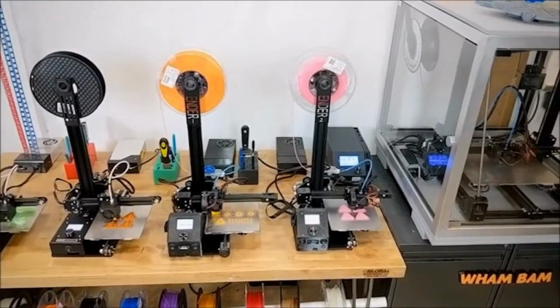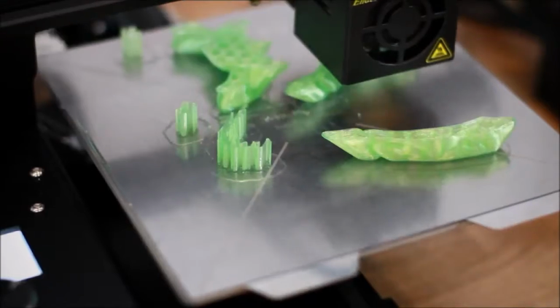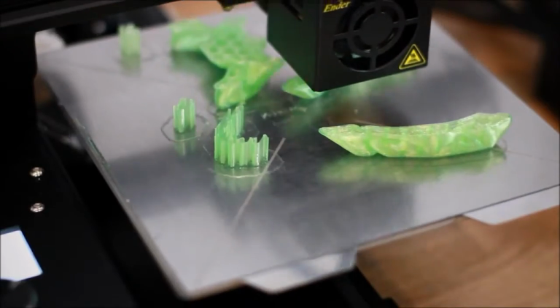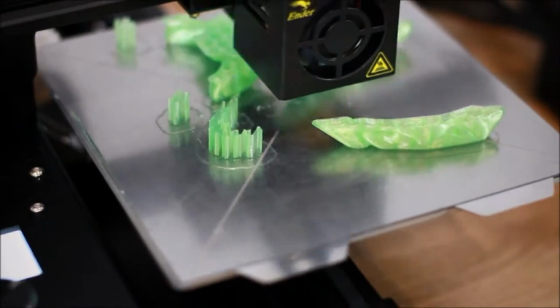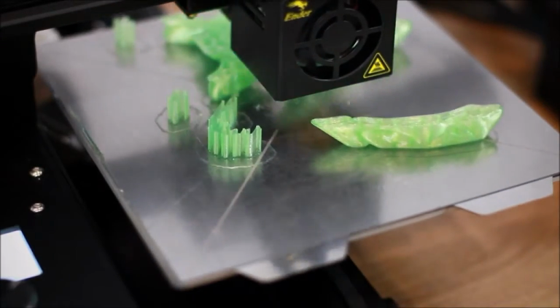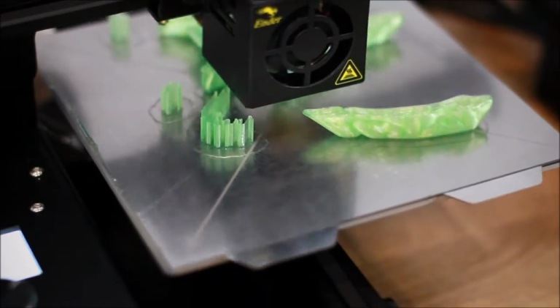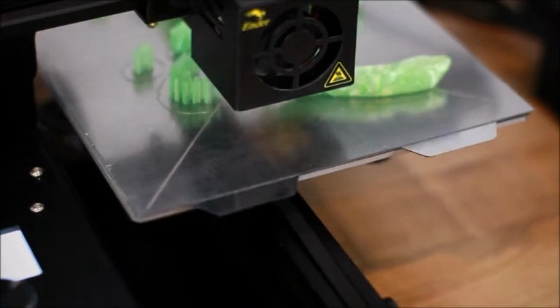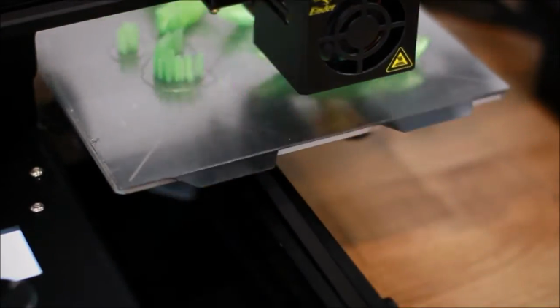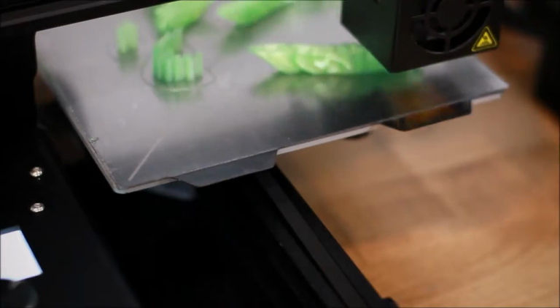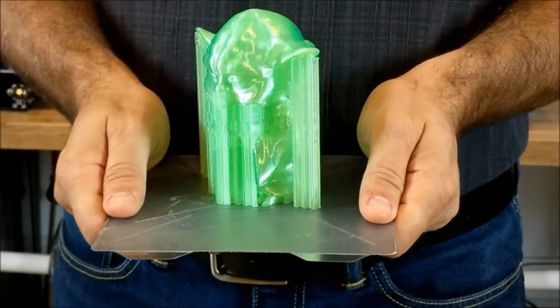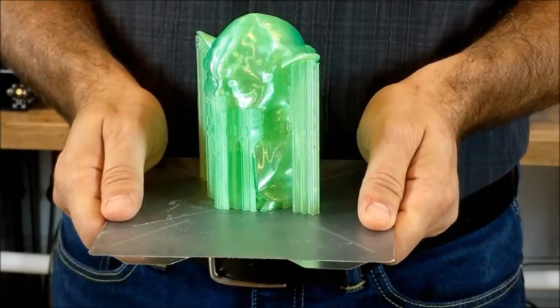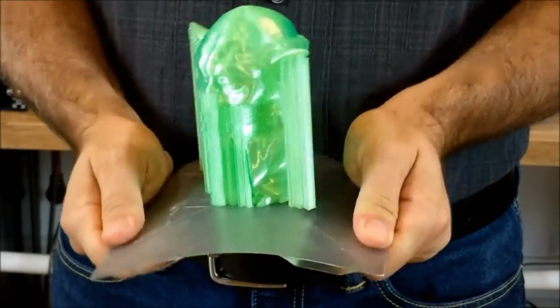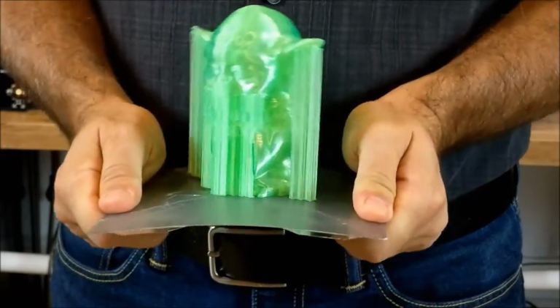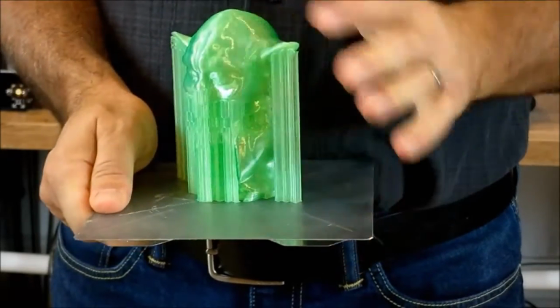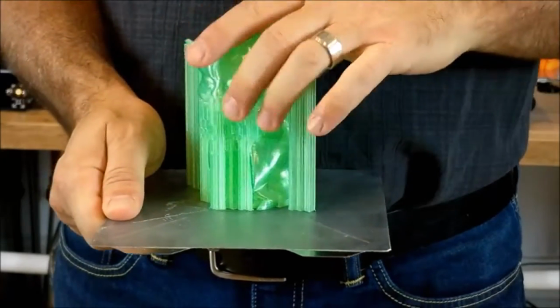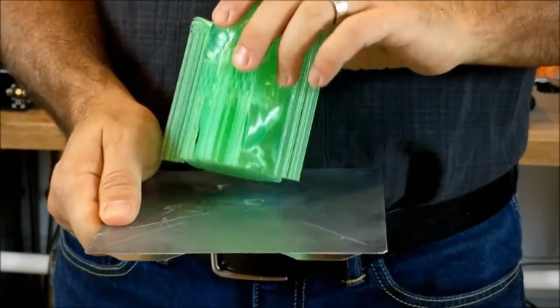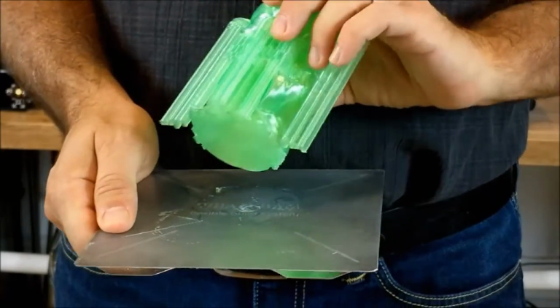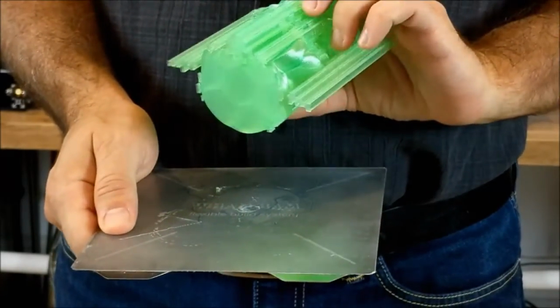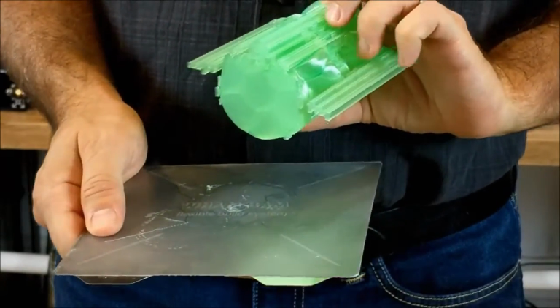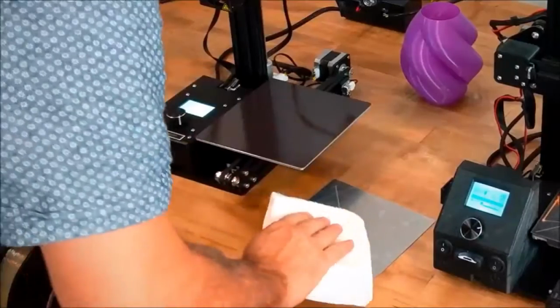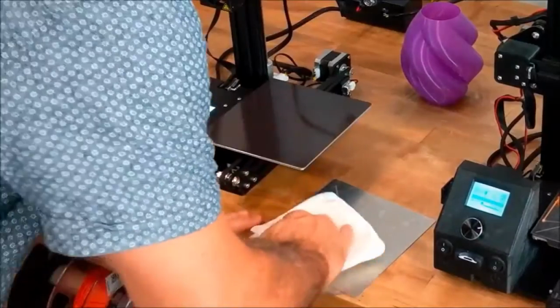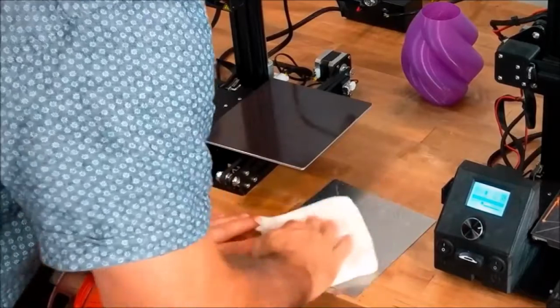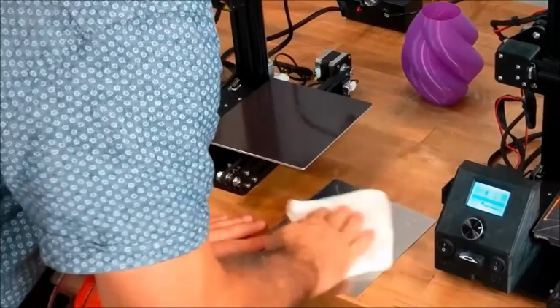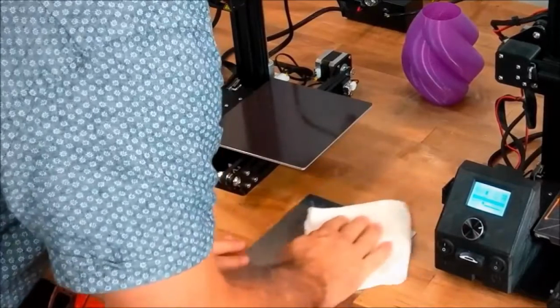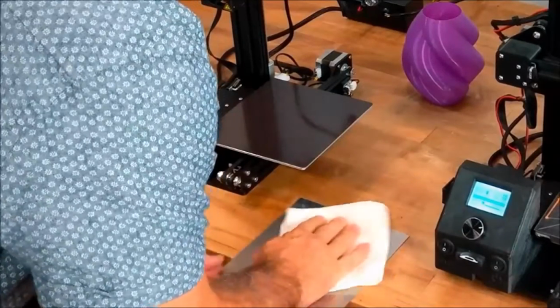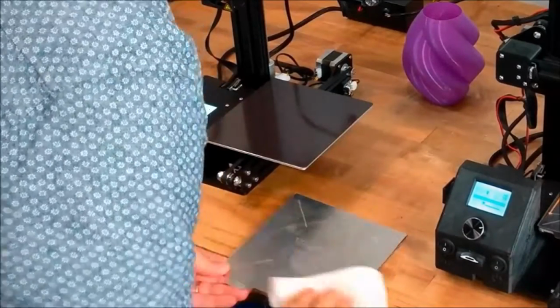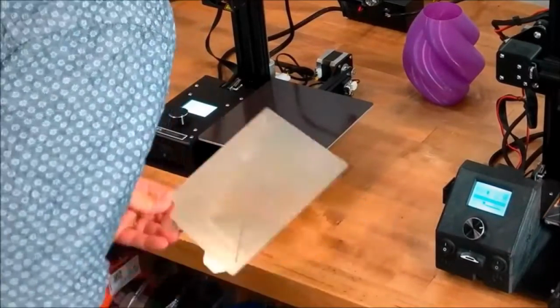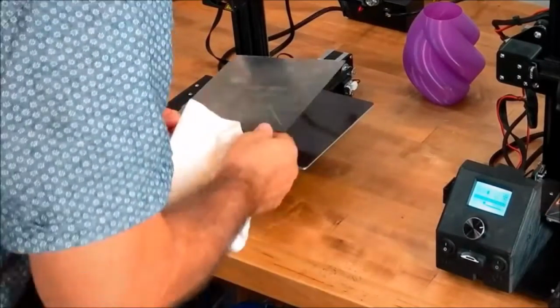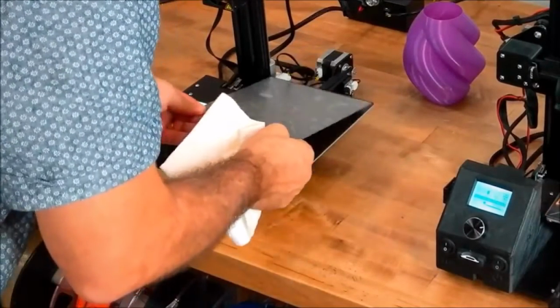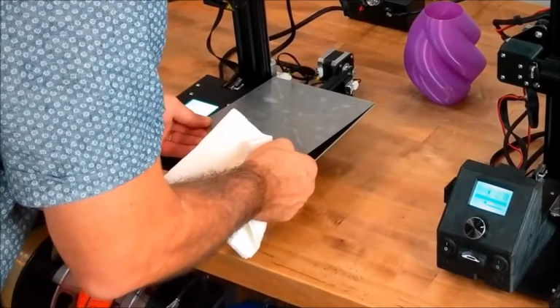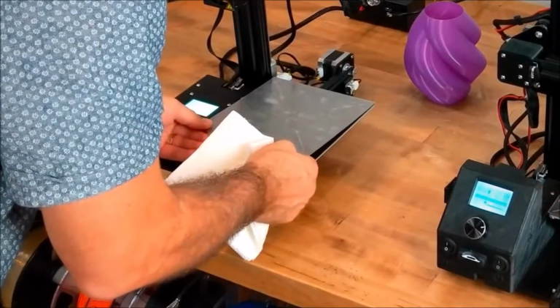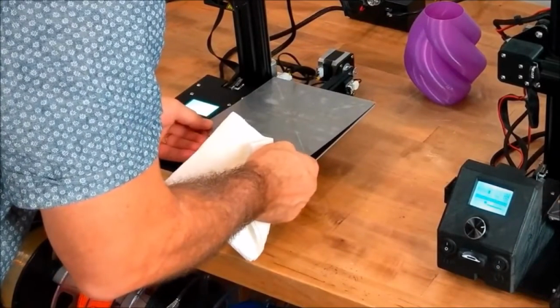Your prints will stick easily from the first layer onward. Simply bend our FlexiPlate and your prints will pop right off. A quick wipe with alcohol, slap the FlexiPlate onto the magnetic base, and you're back to printing in seconds.